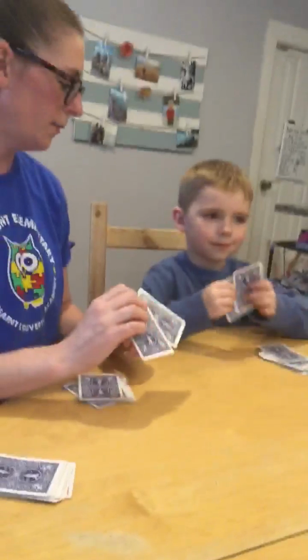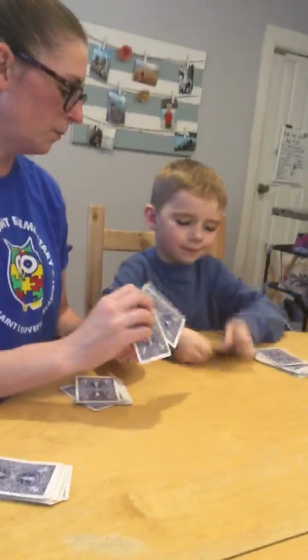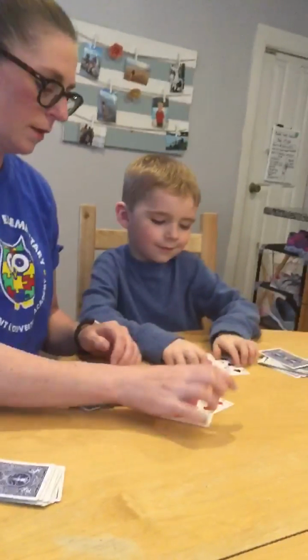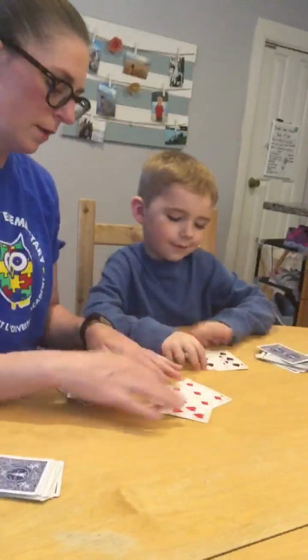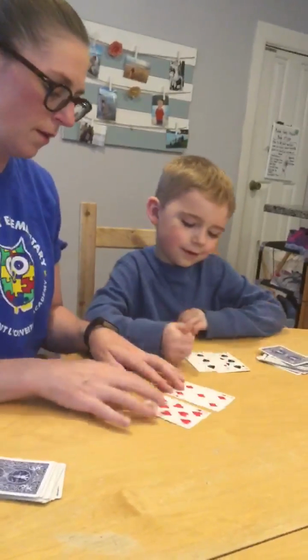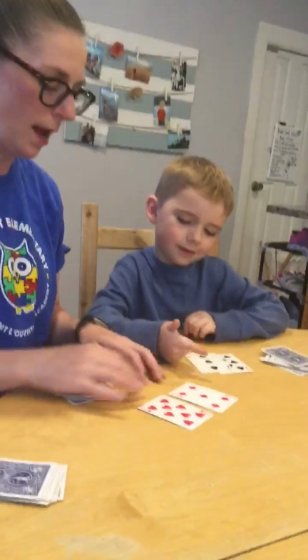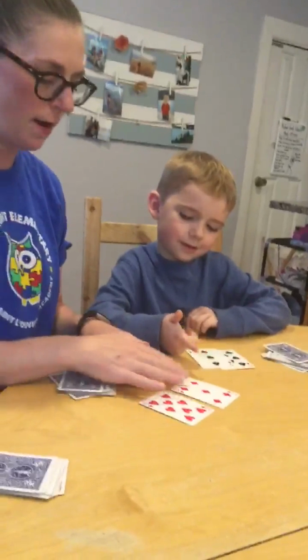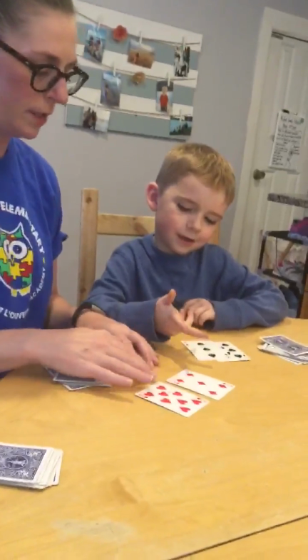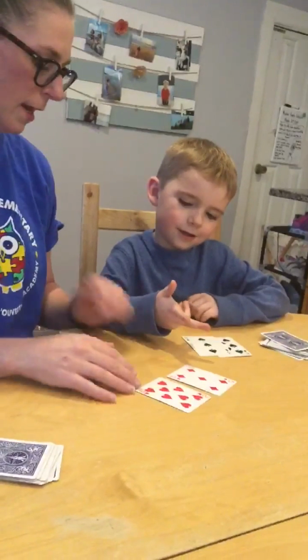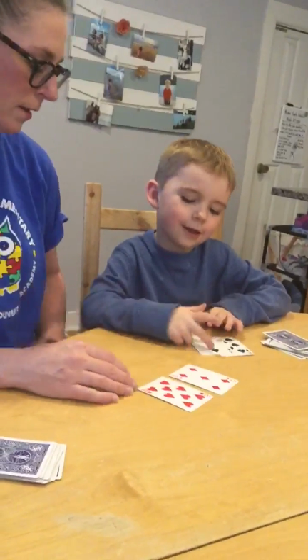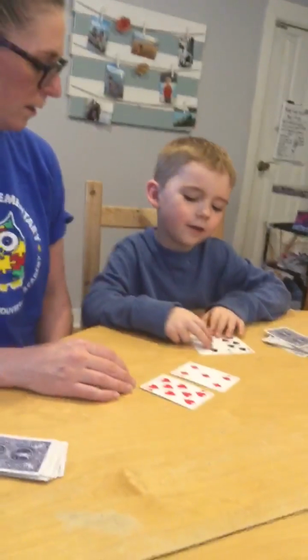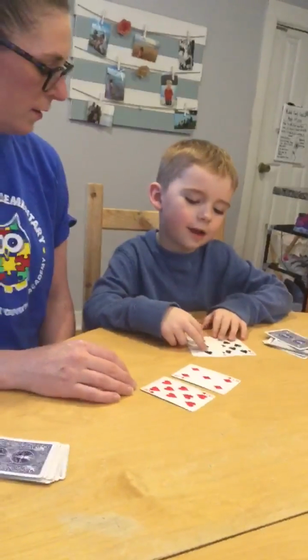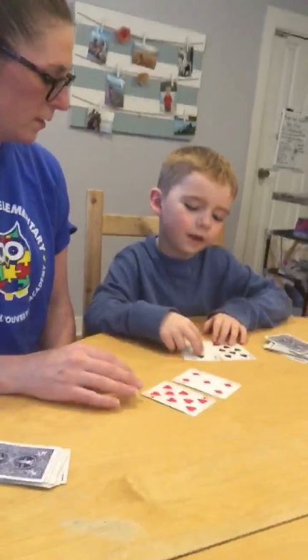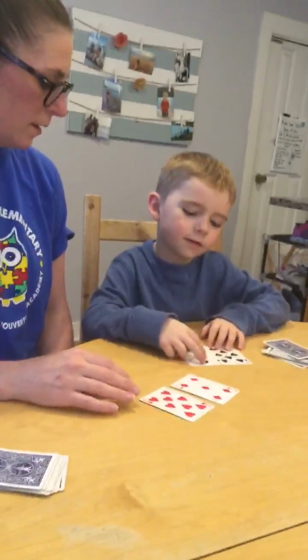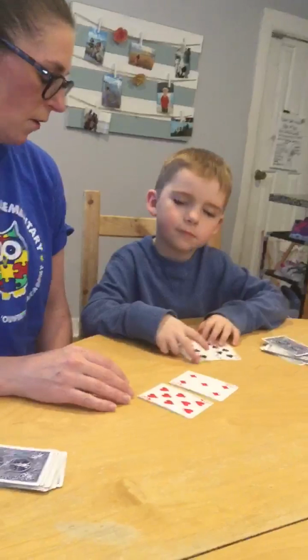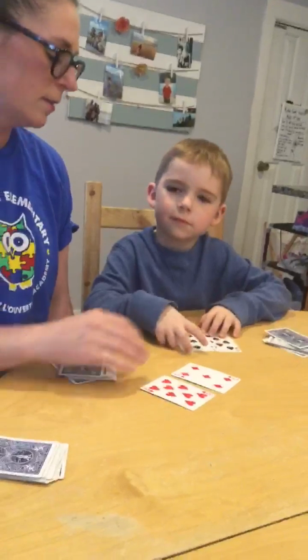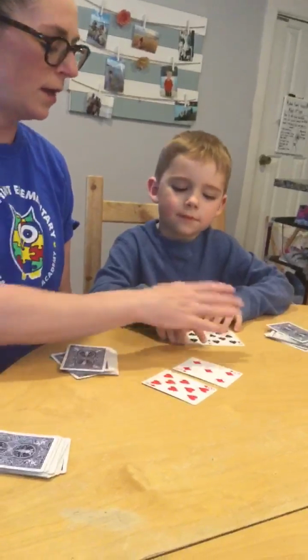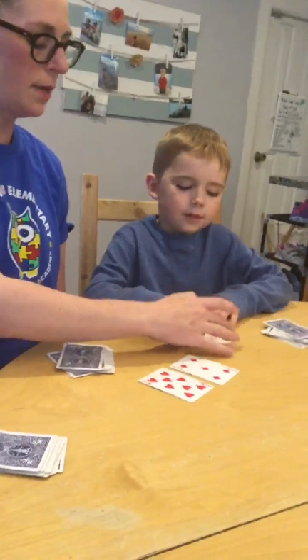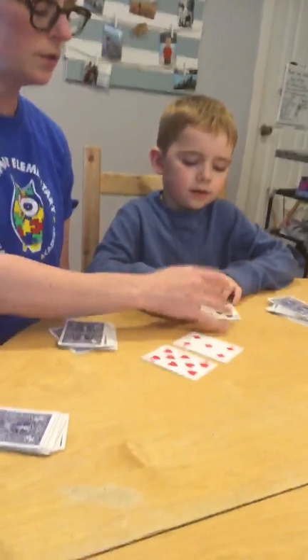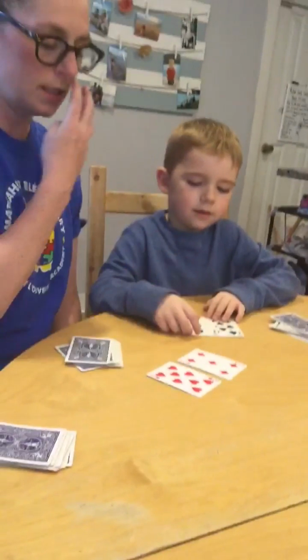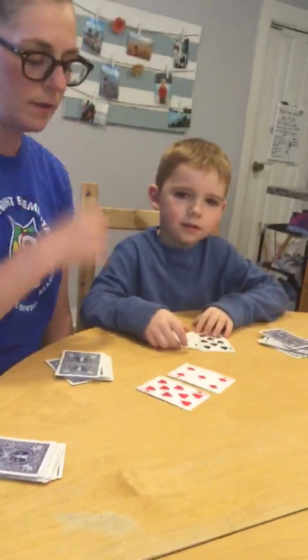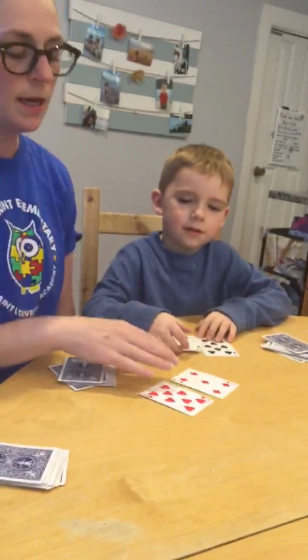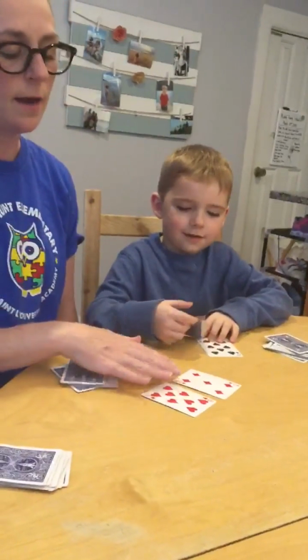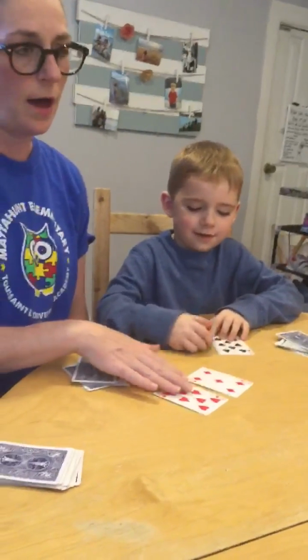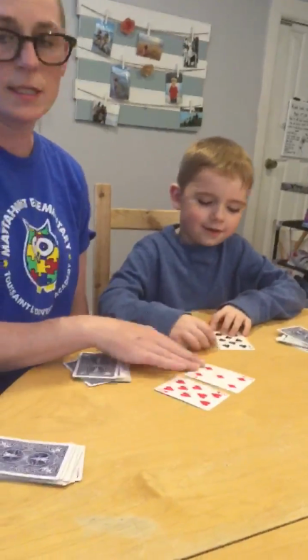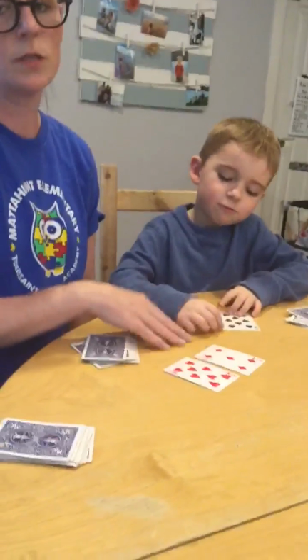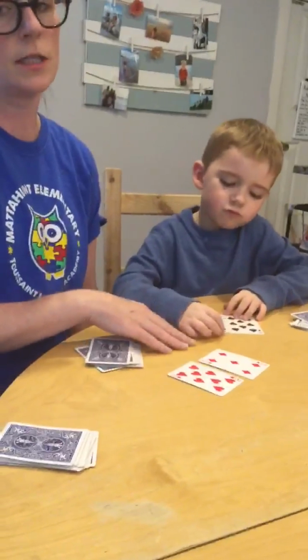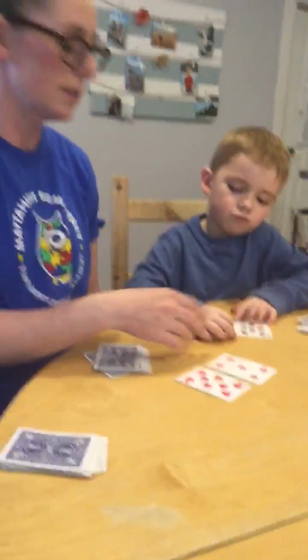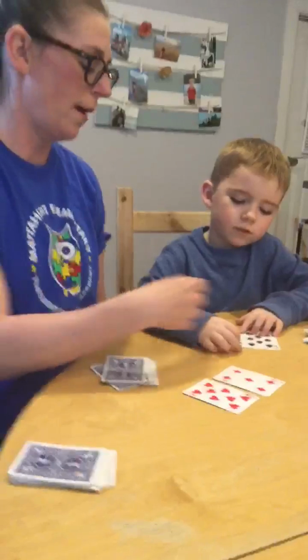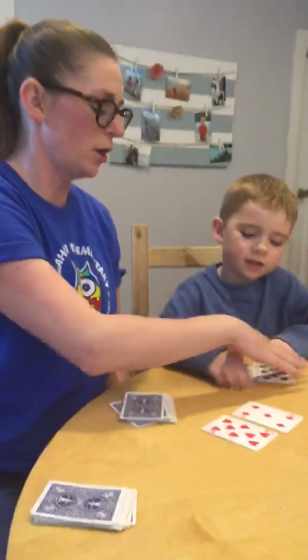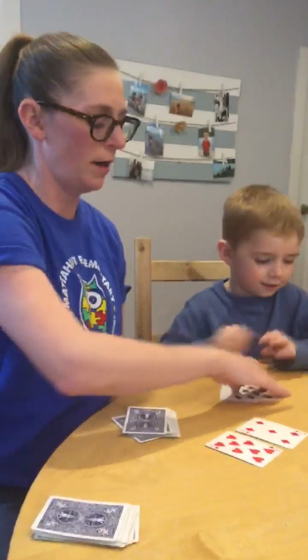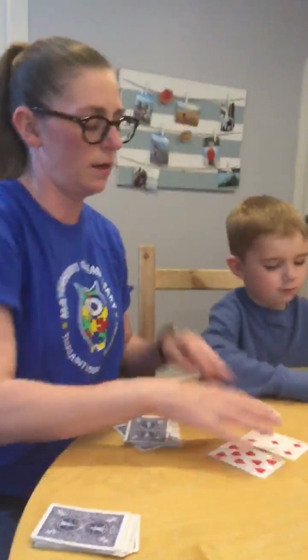Ready? I have 5 plus 8, which is 13. He has 8 plus 3, which is 11. So I have the bigger amount and I get the cards.